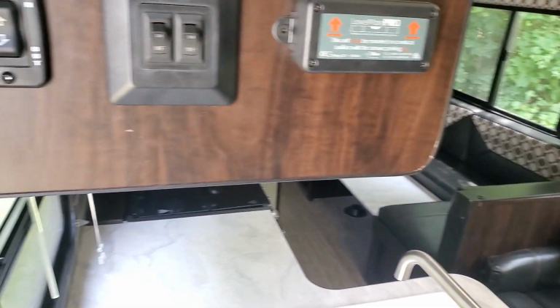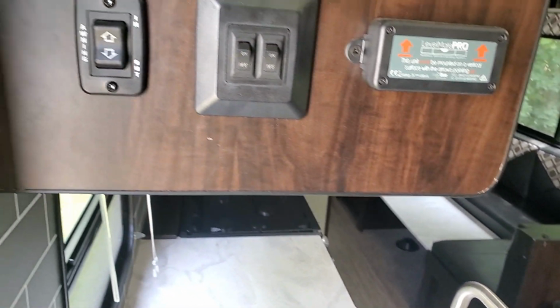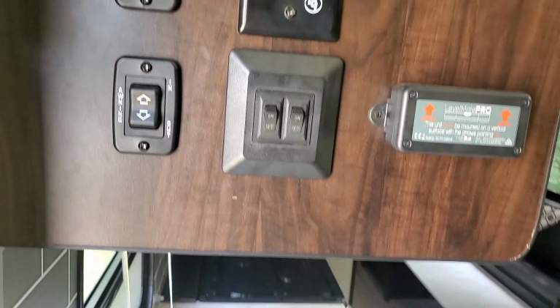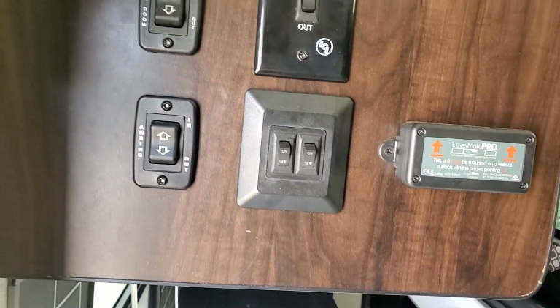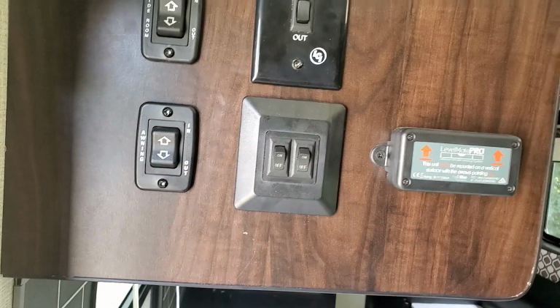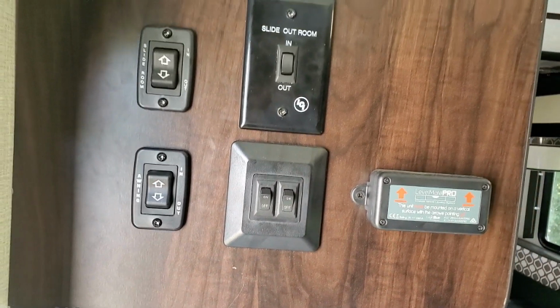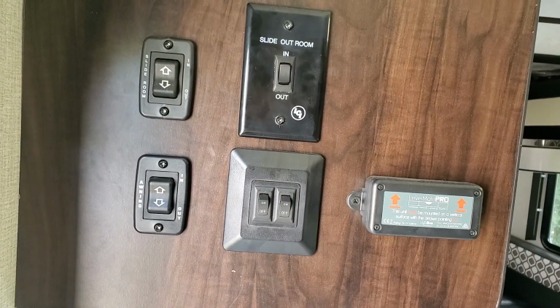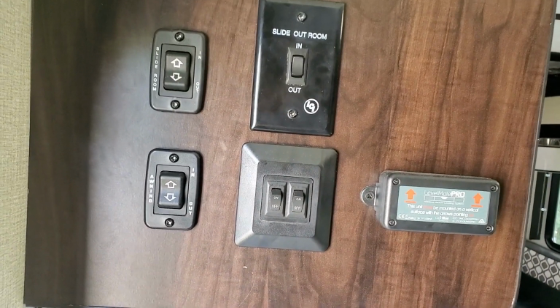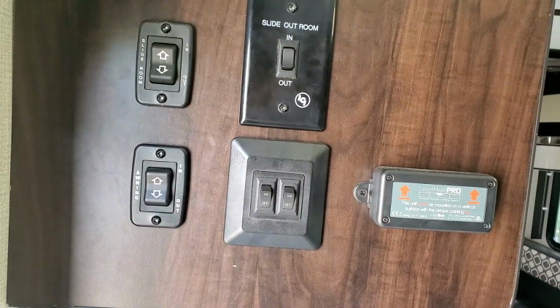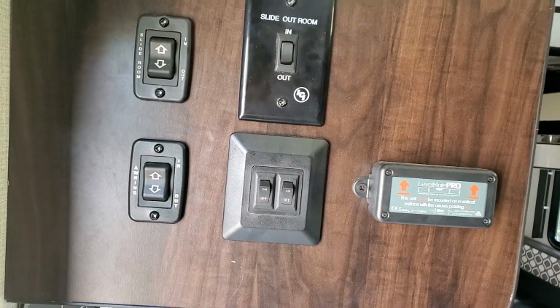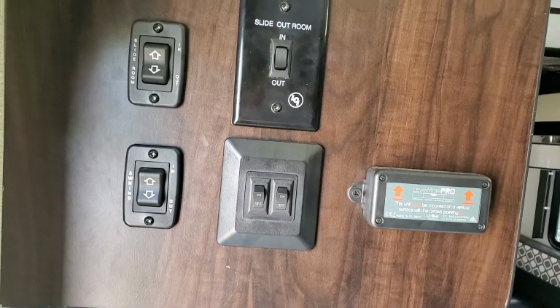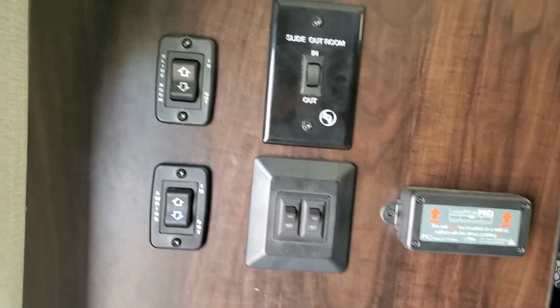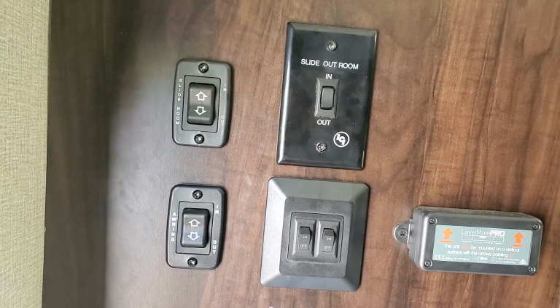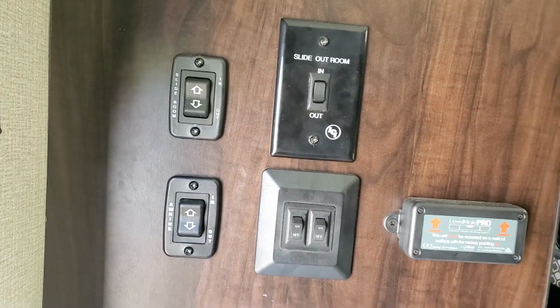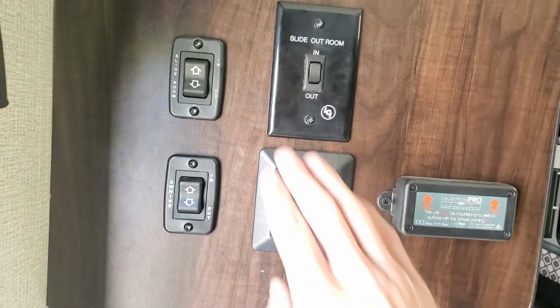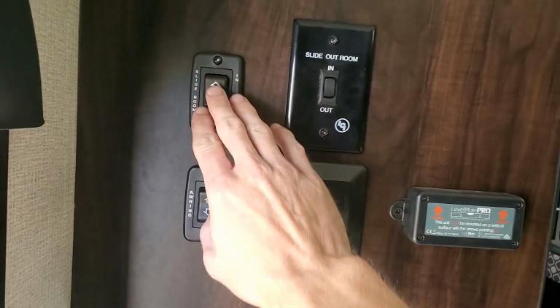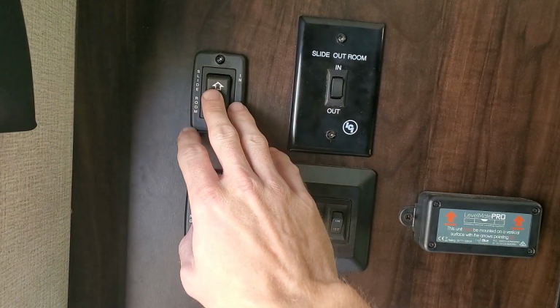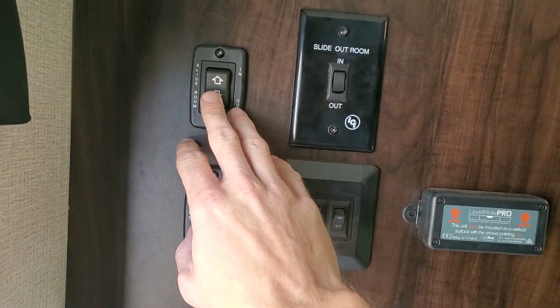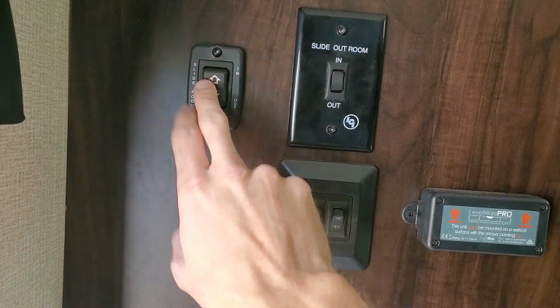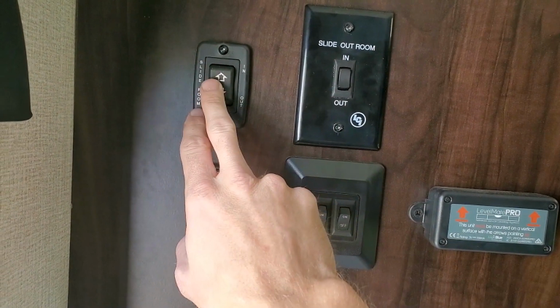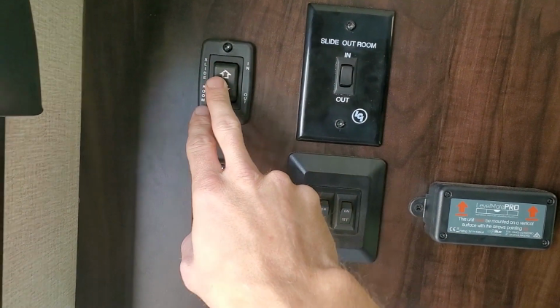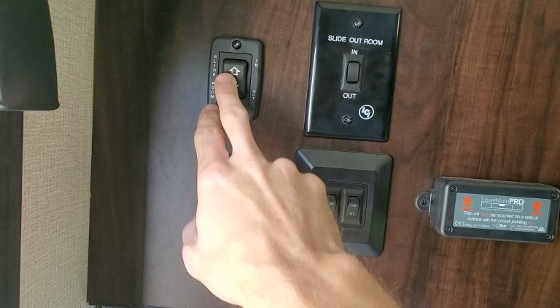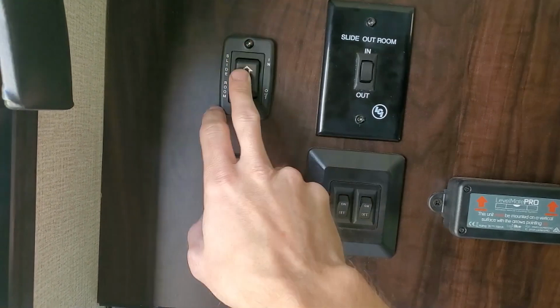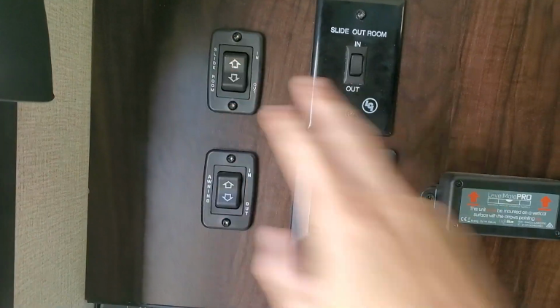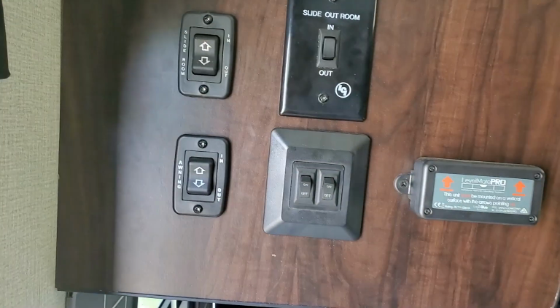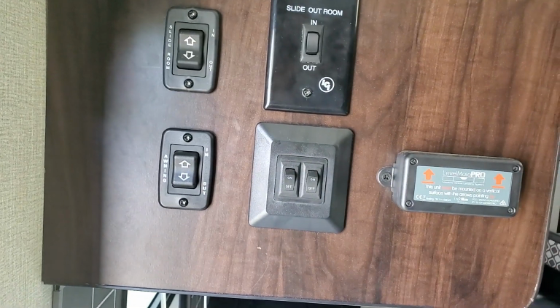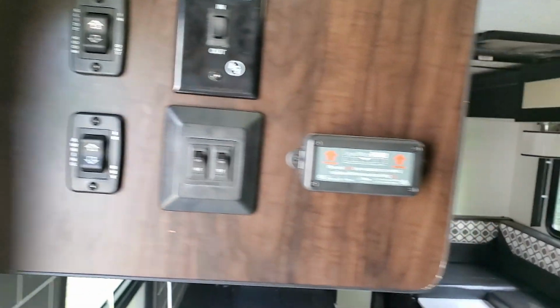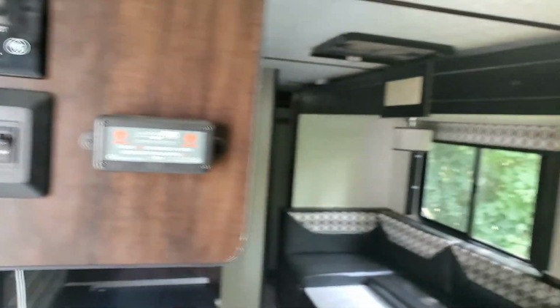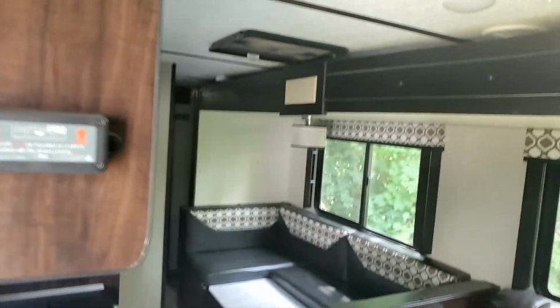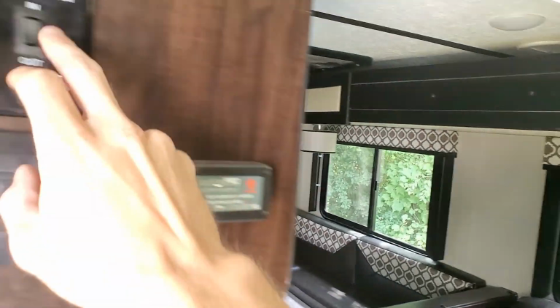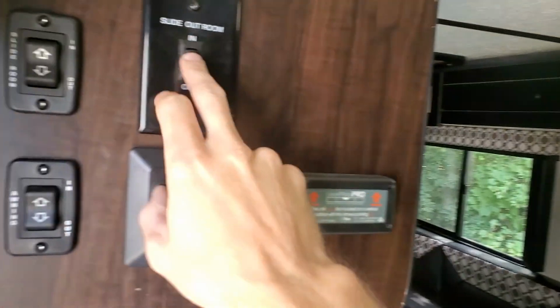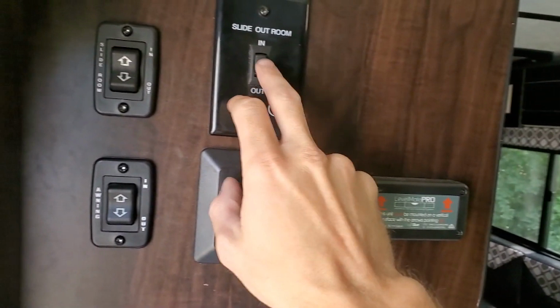The control panel is right next to the kitchen sink. This is going to have your slide rooms — this one is for the slide room here in the living room, and this one is going to be for the bunkhouse in the back.